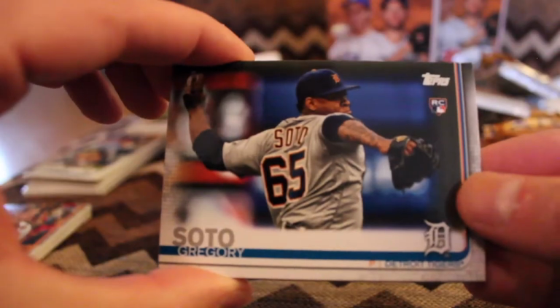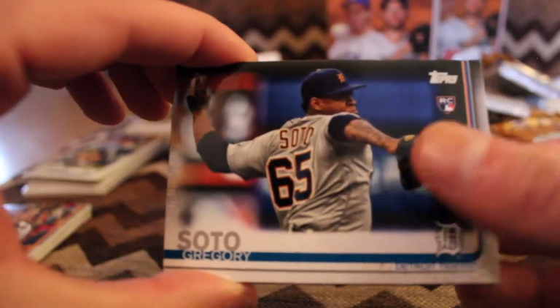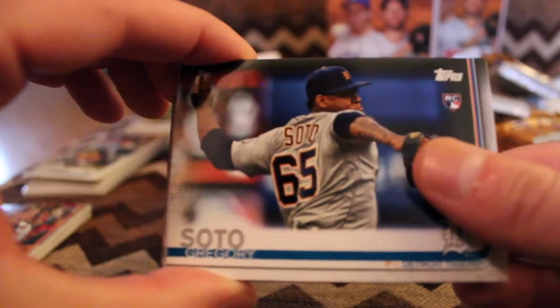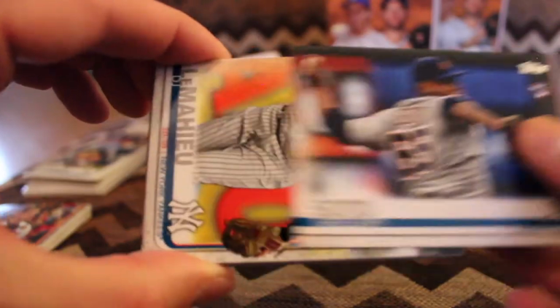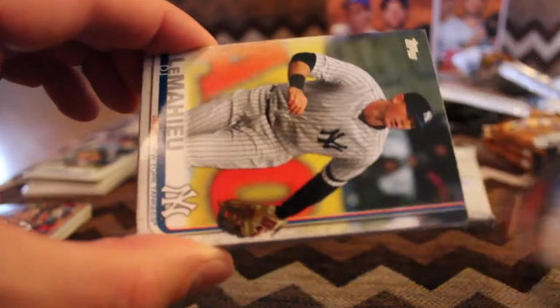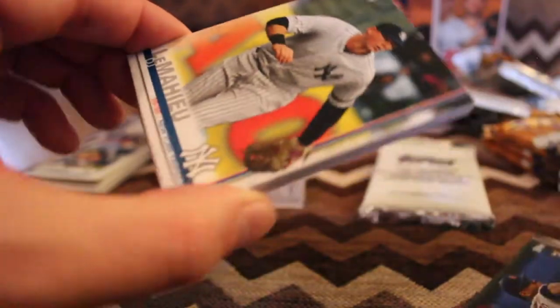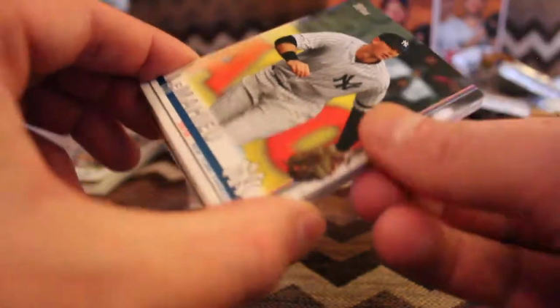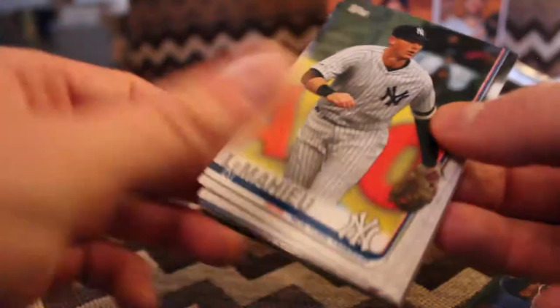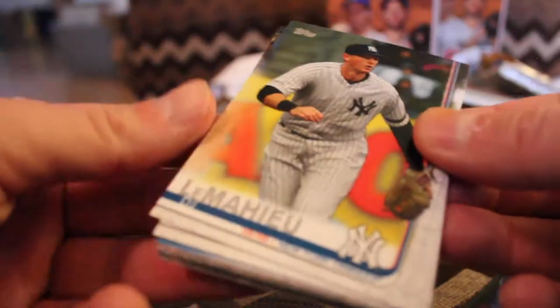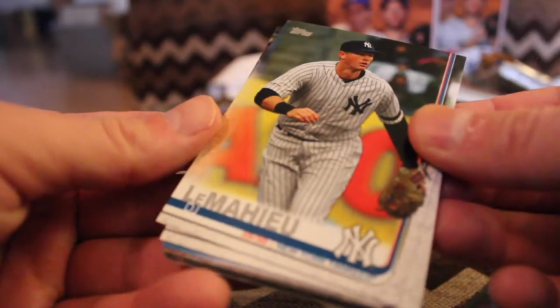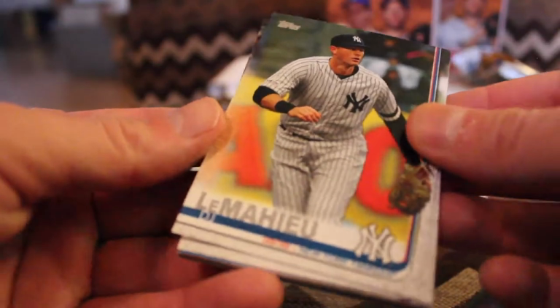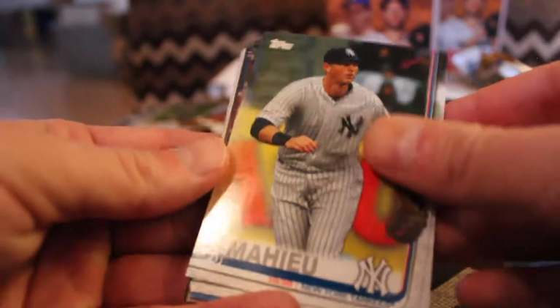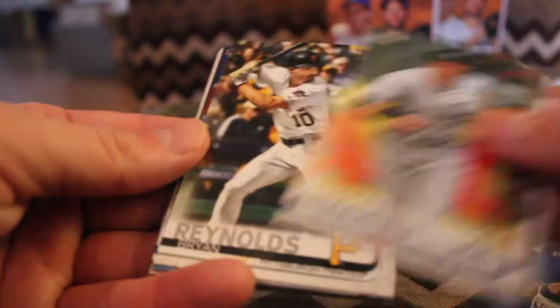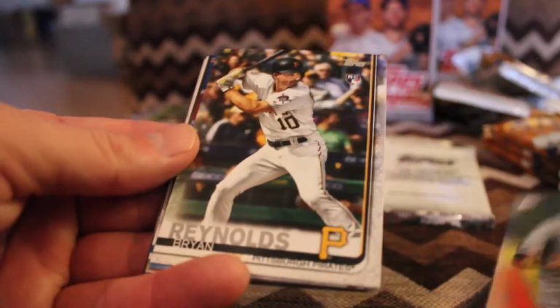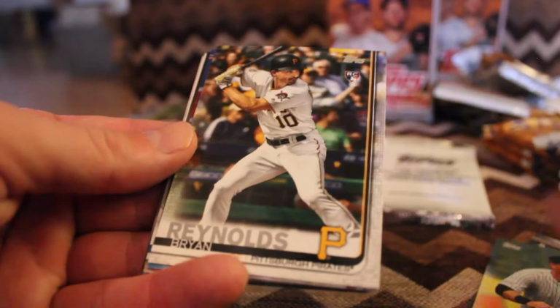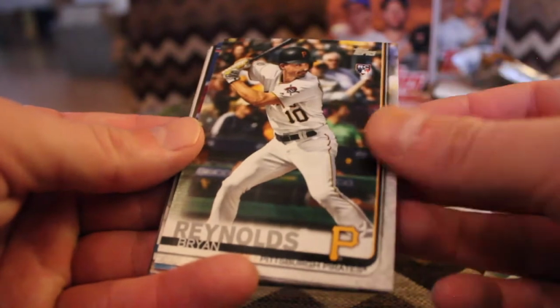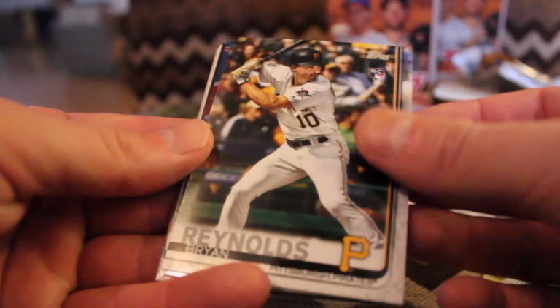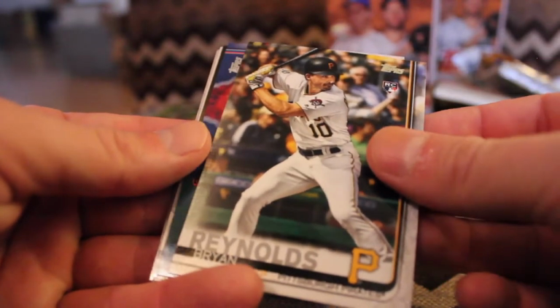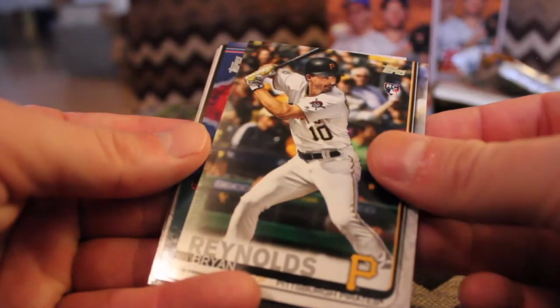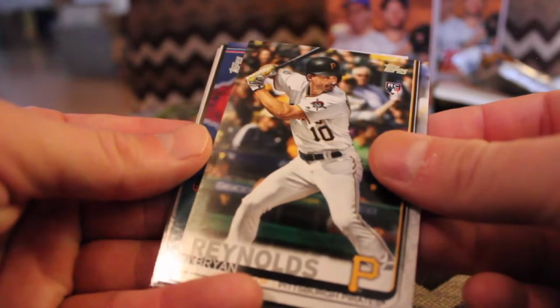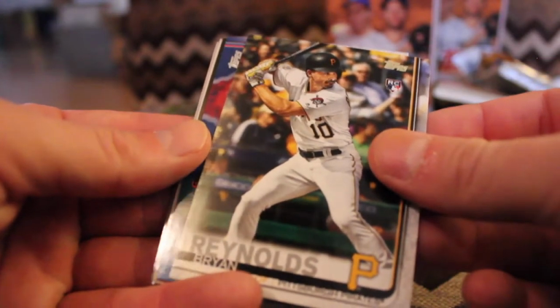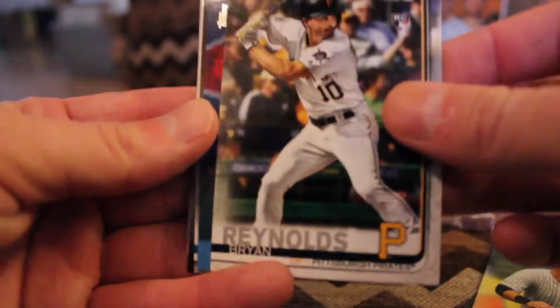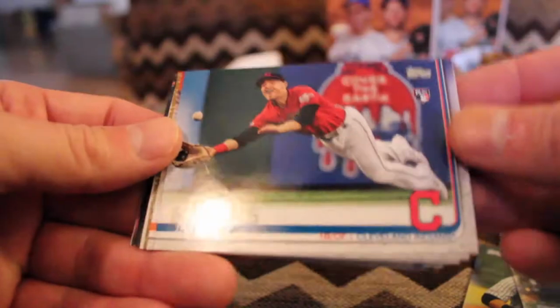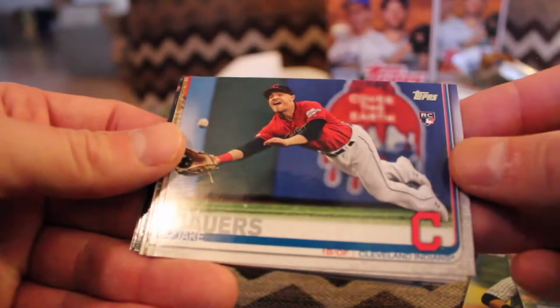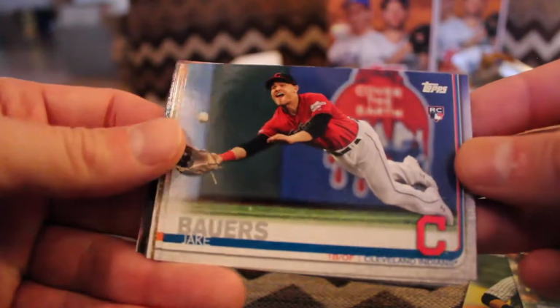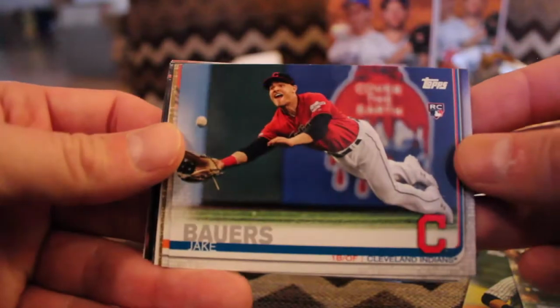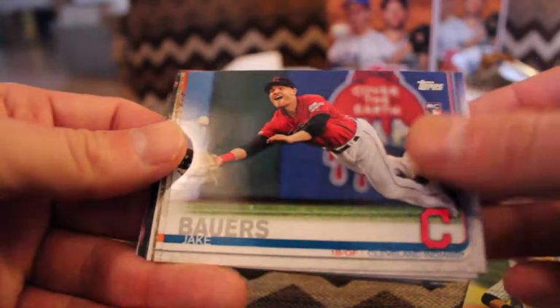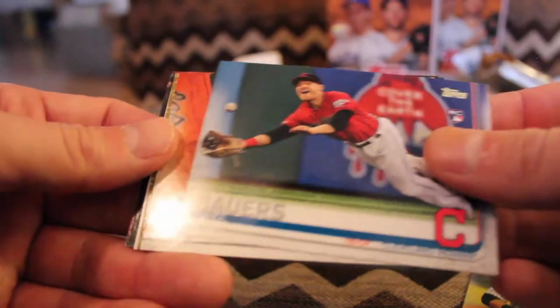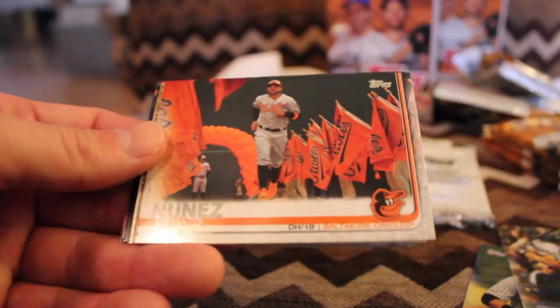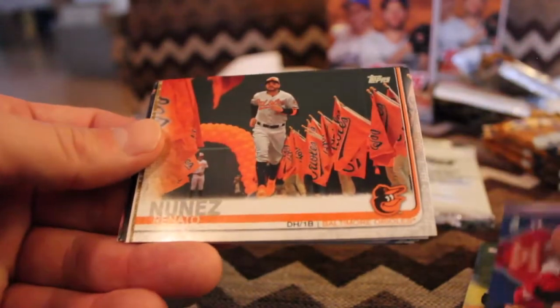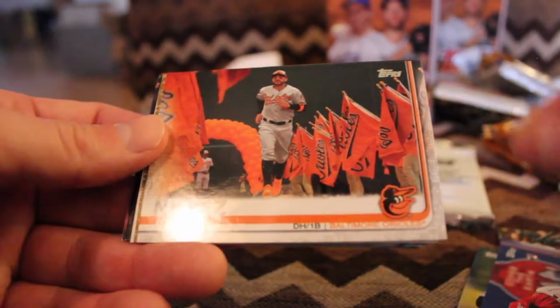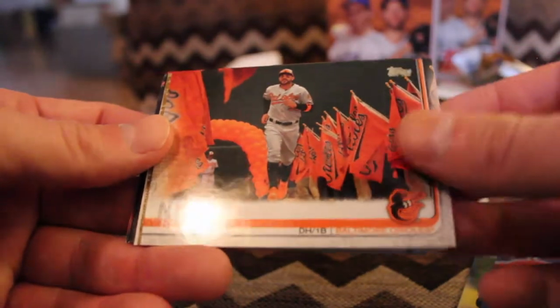Gregory Soto, rookie. DJ LeMahieu. Brian Reynolds, rookie card. Jake Bowers, rookie card — very good player, fun to watch.